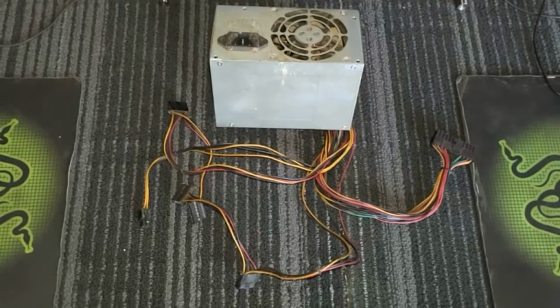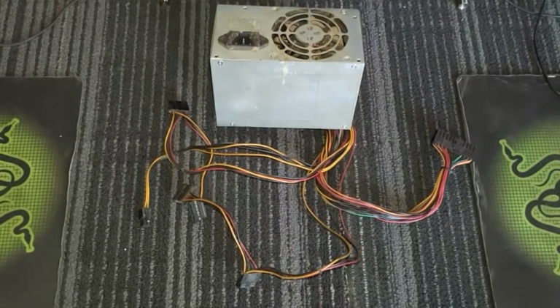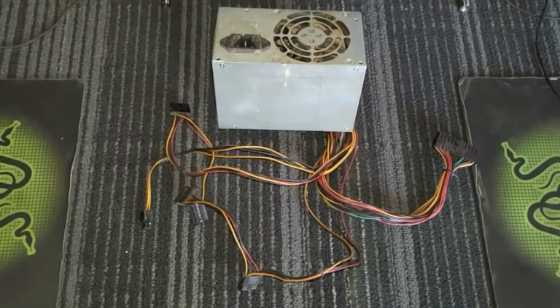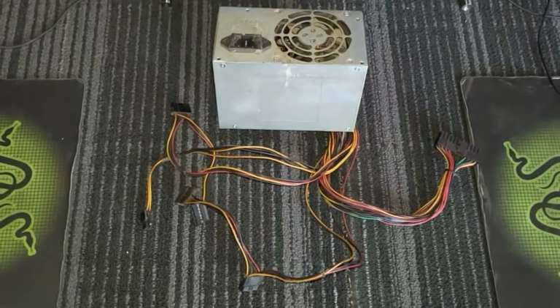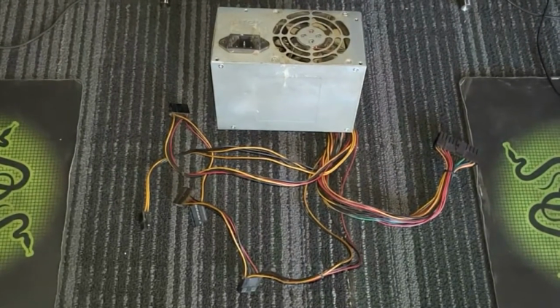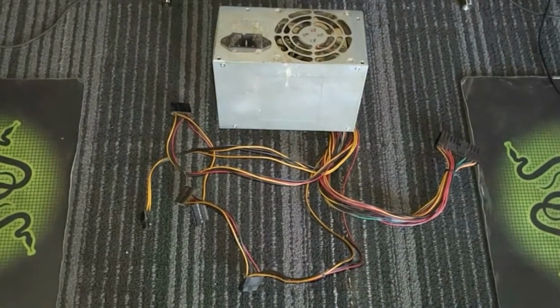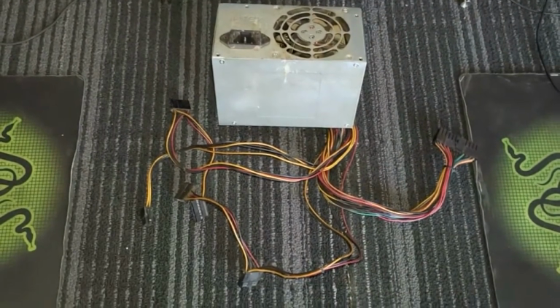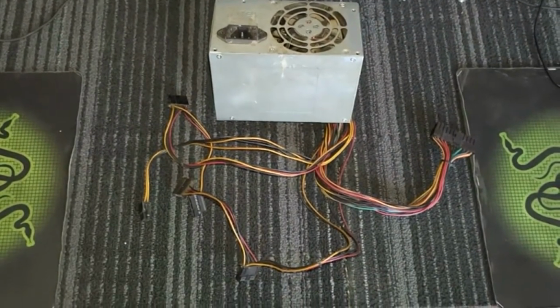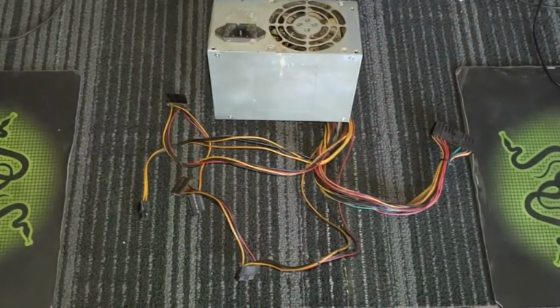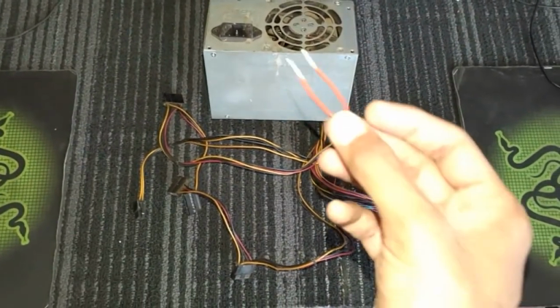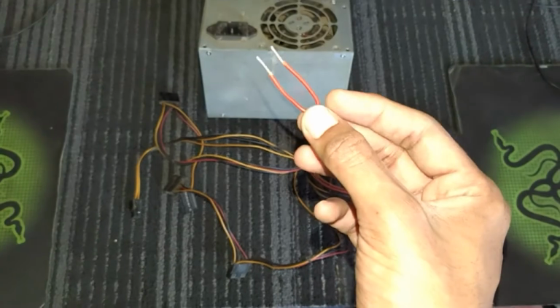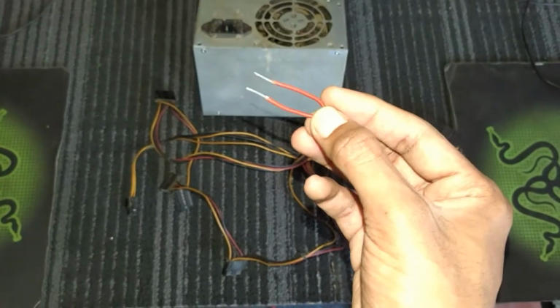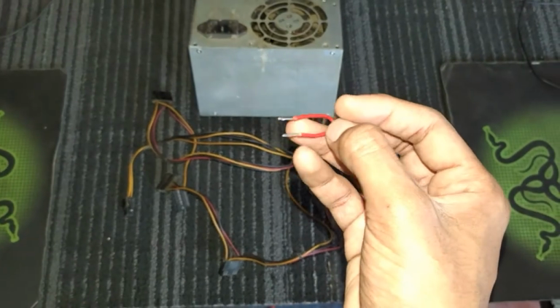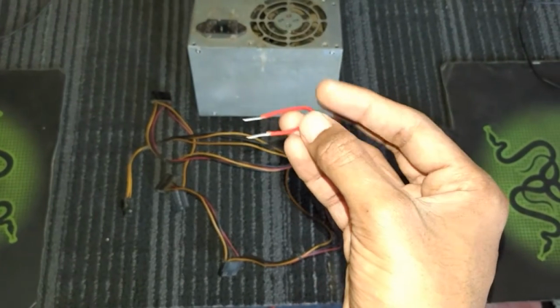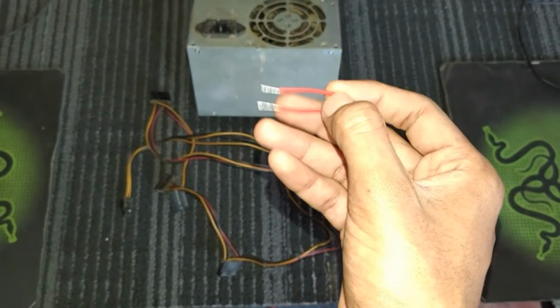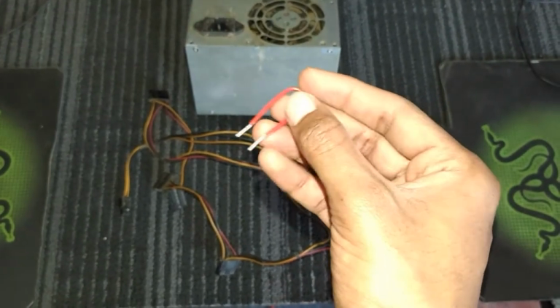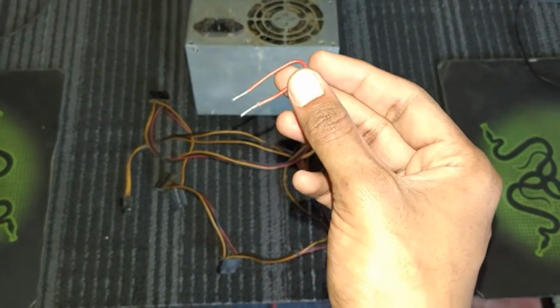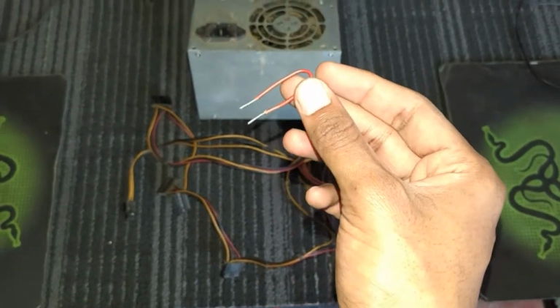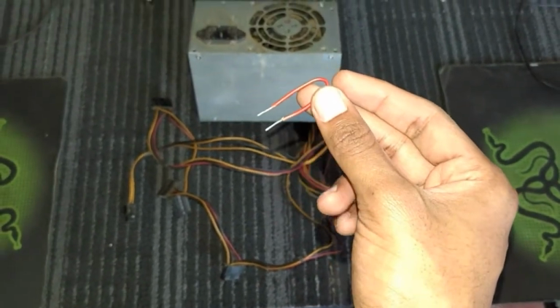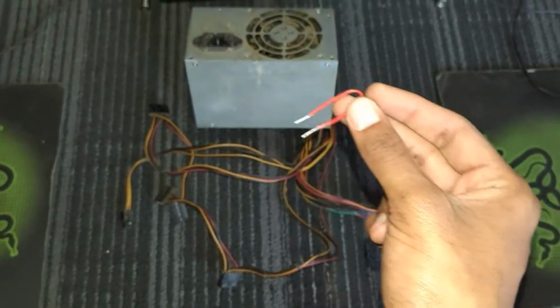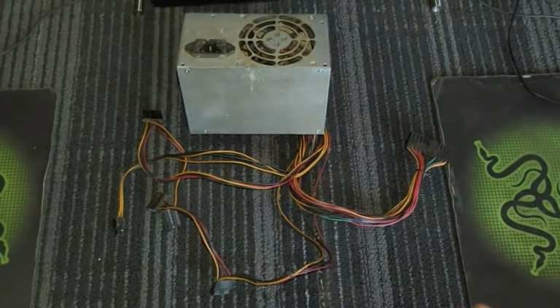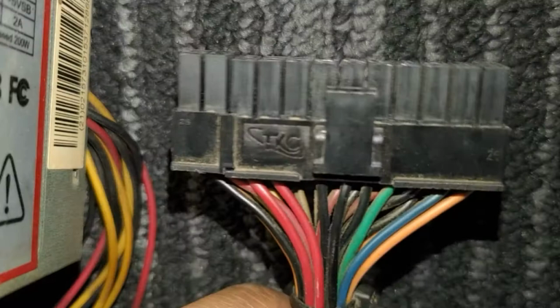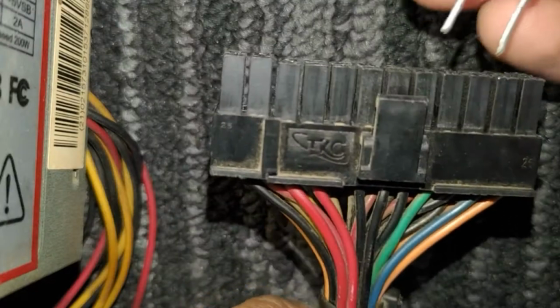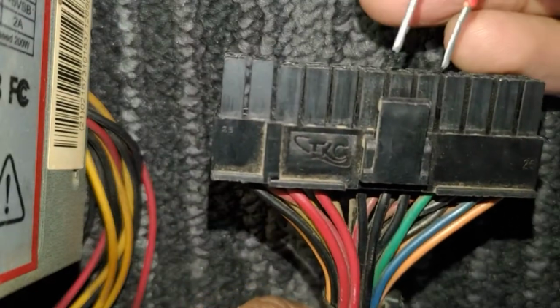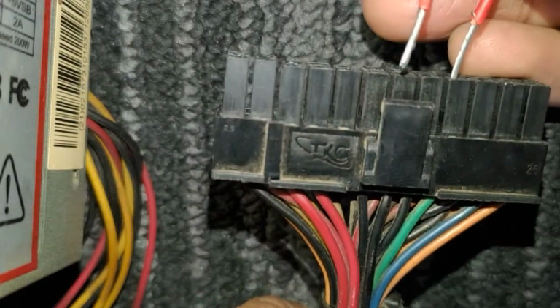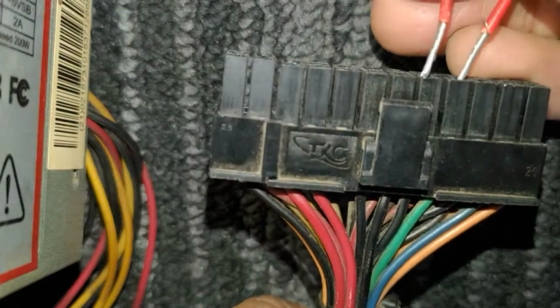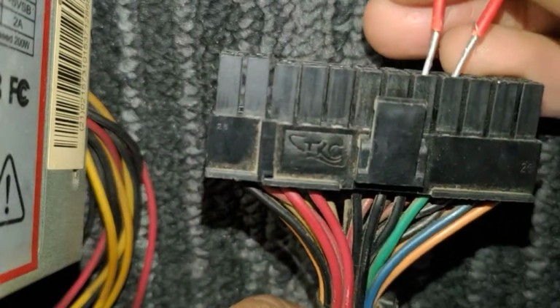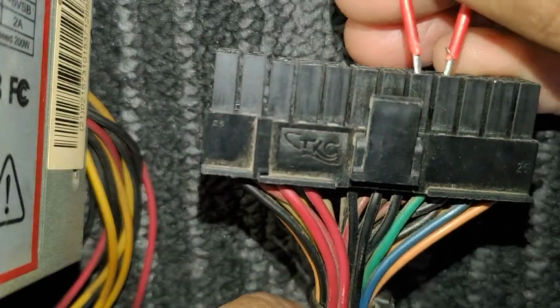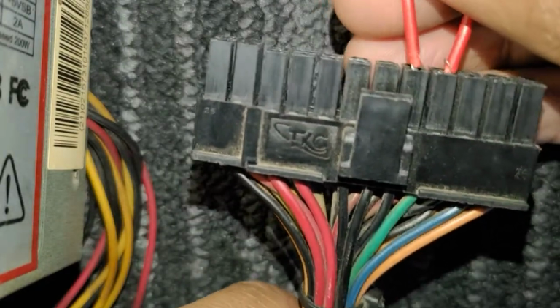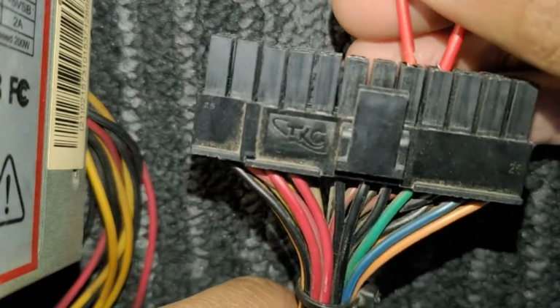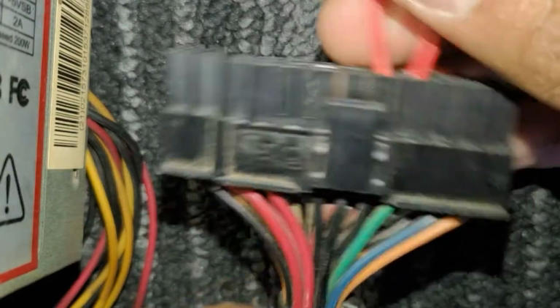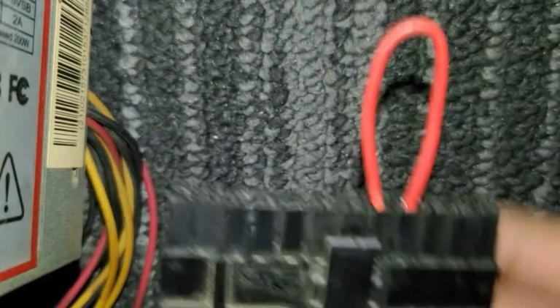Hey guys, here's a simple trick to check your power supply without any hassle. All you need is a small wire, stripped from both sides just like this. Now pick the 24-pin ATX connector and insert this wire into the two points — black and green.